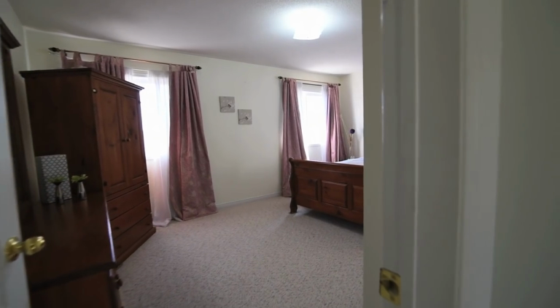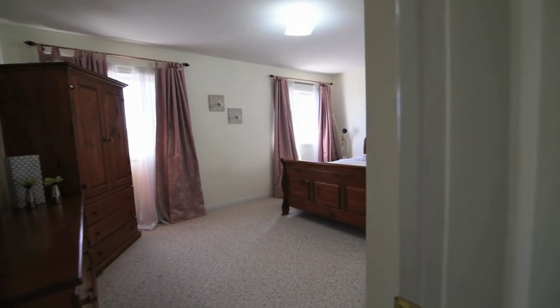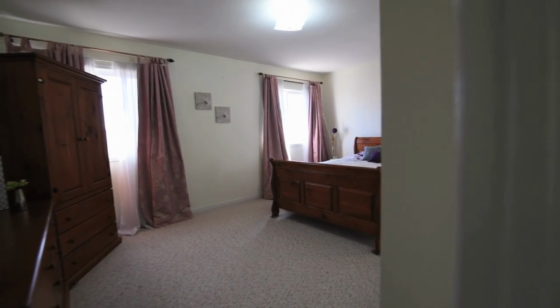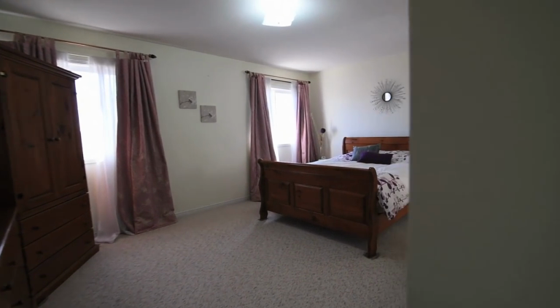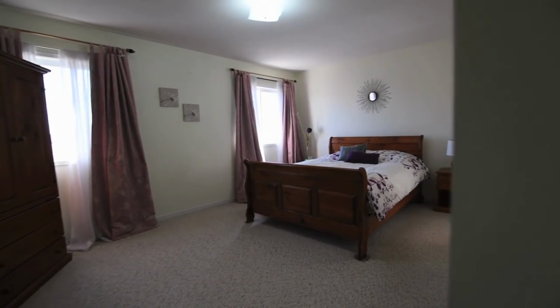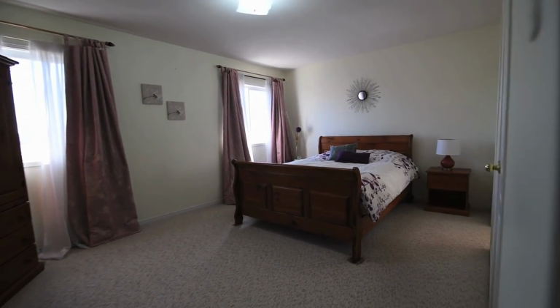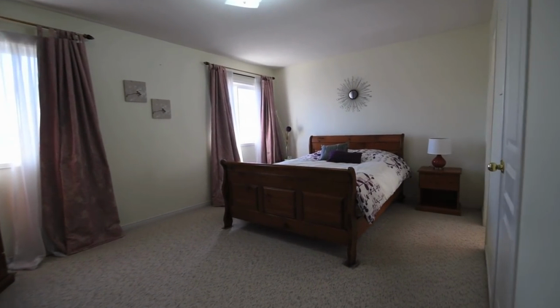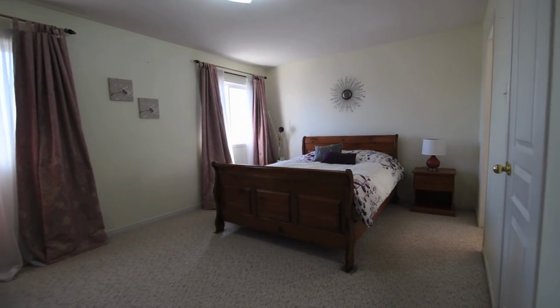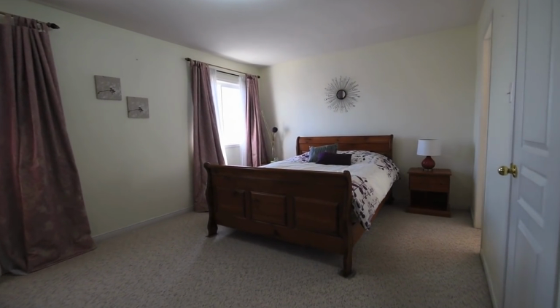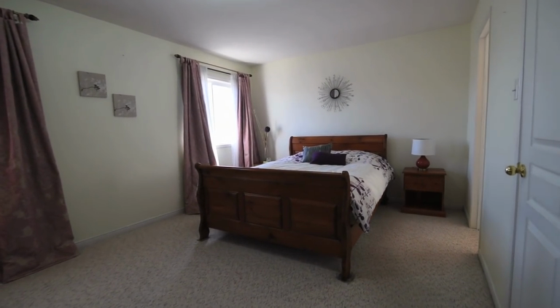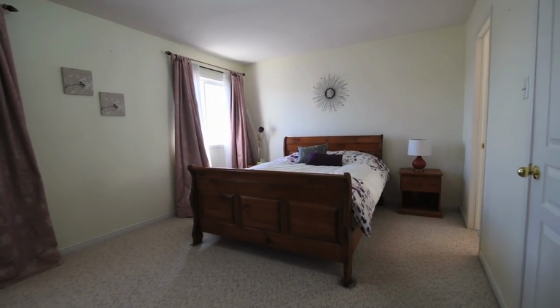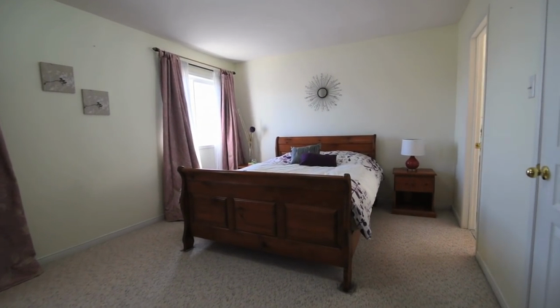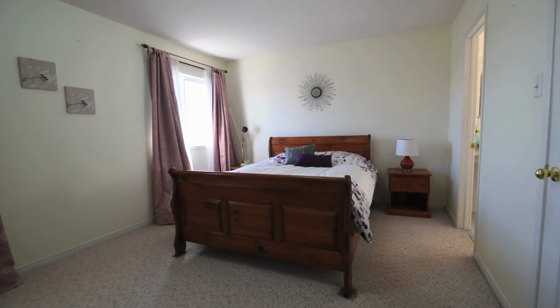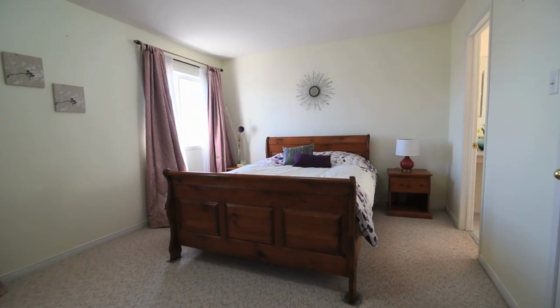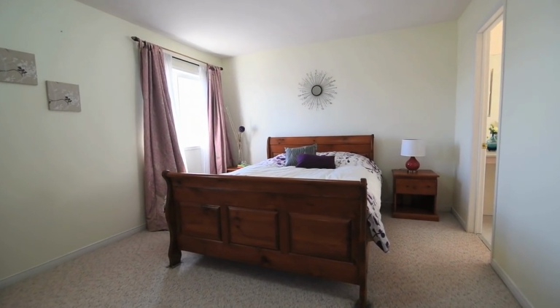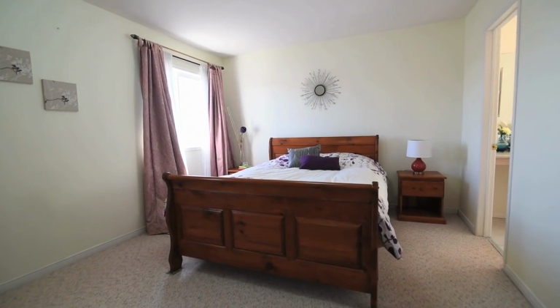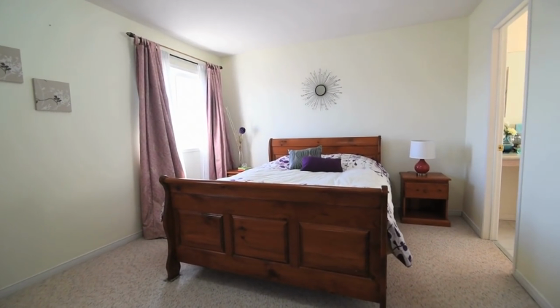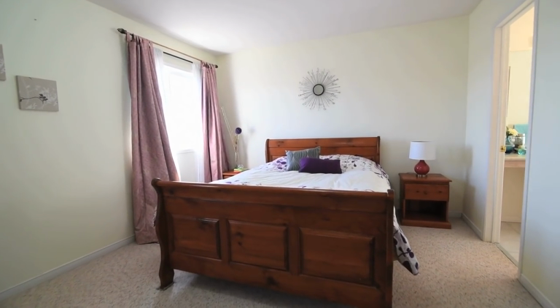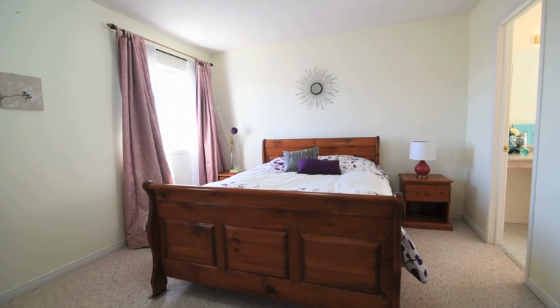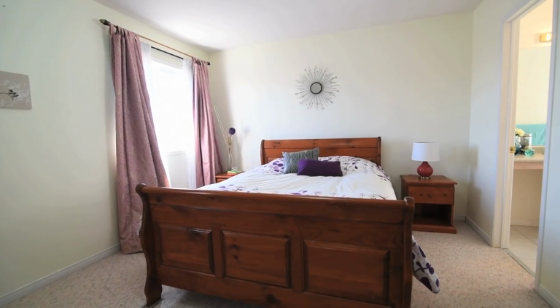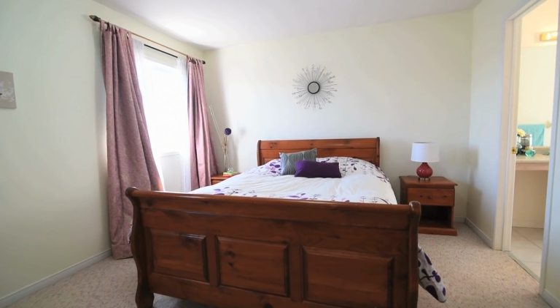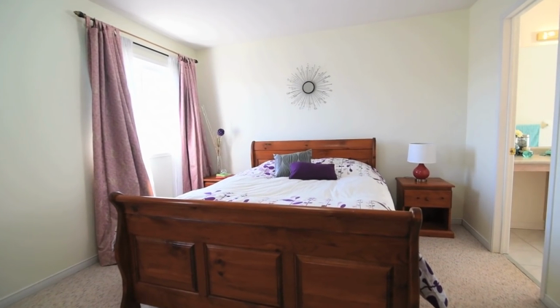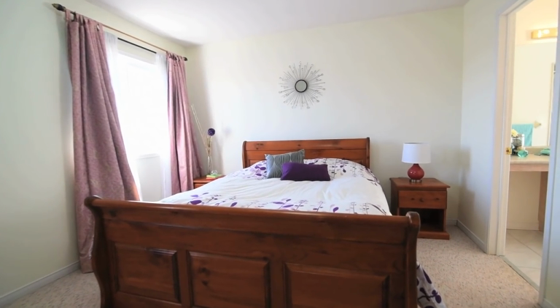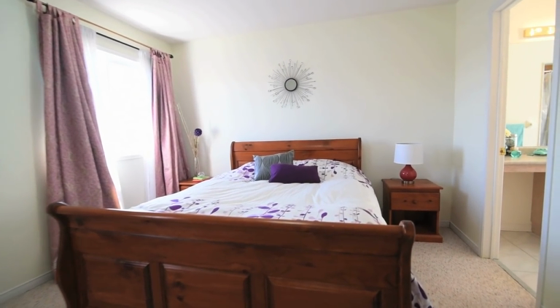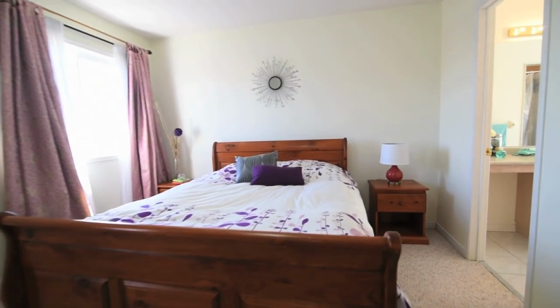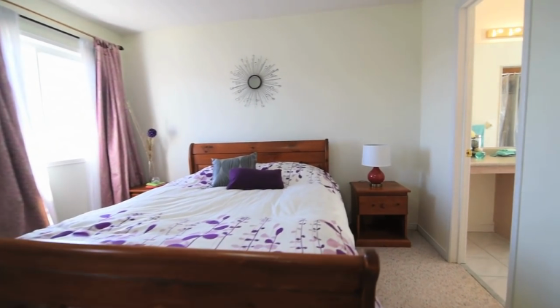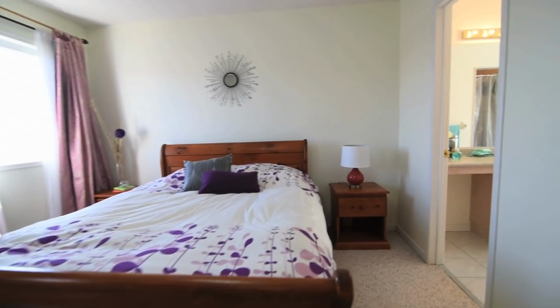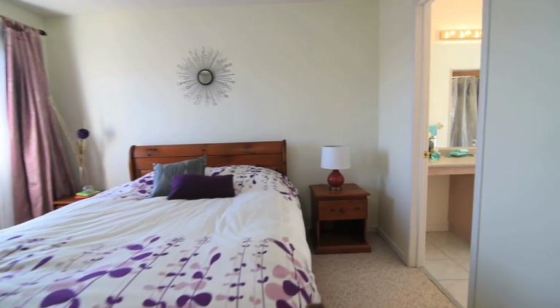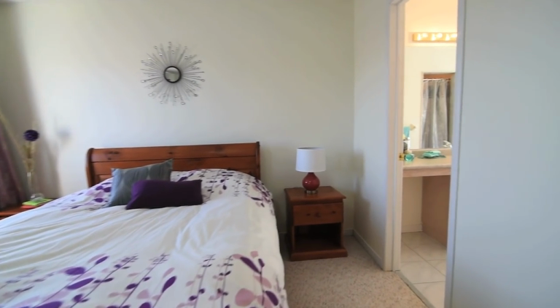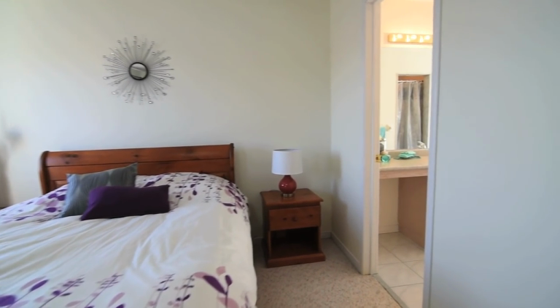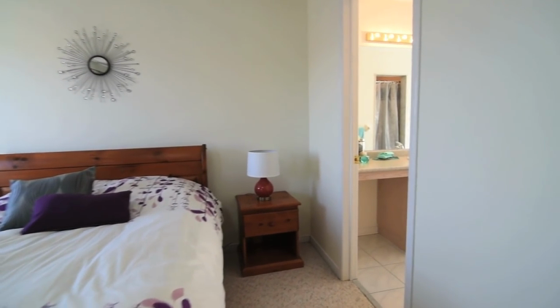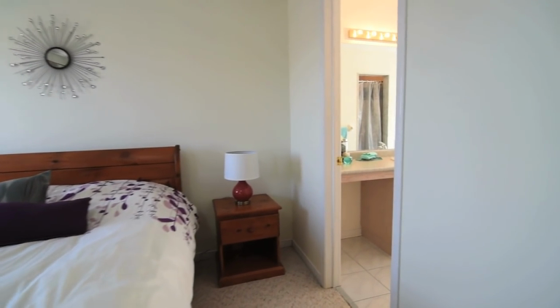The master bedroom is filled with light through its two large windows overlooking the backyard and comes with a spacious walk-in closet to suit storage needs.